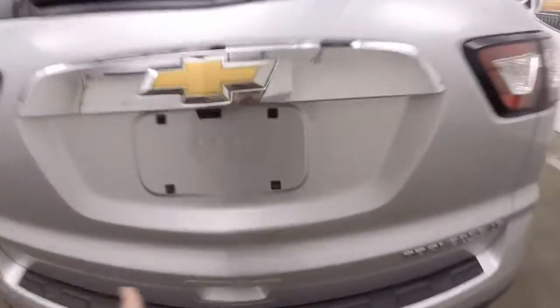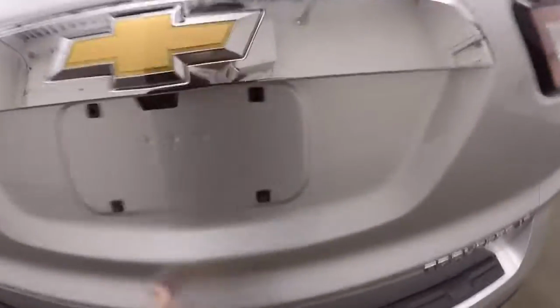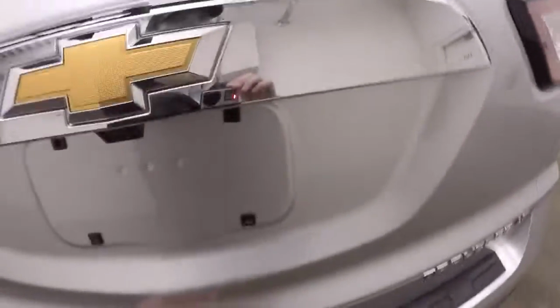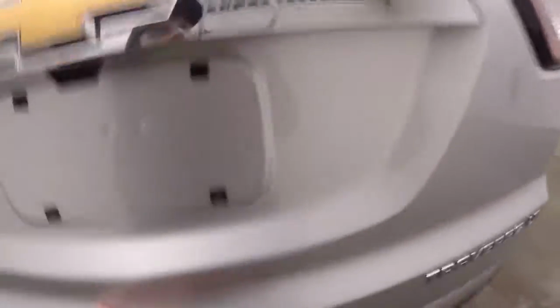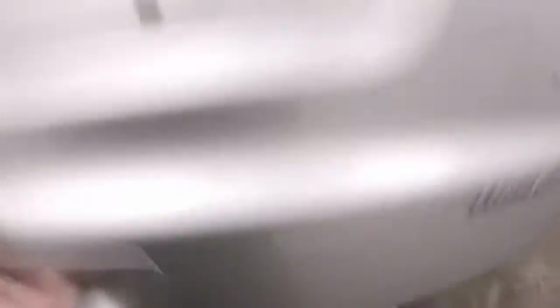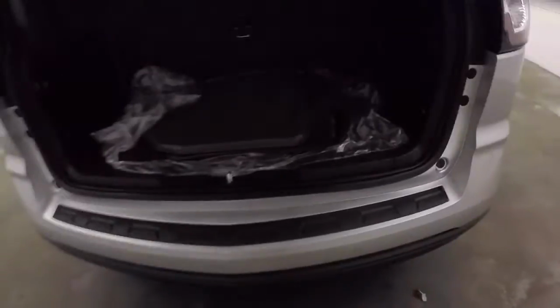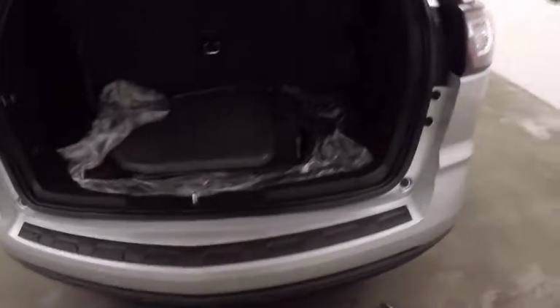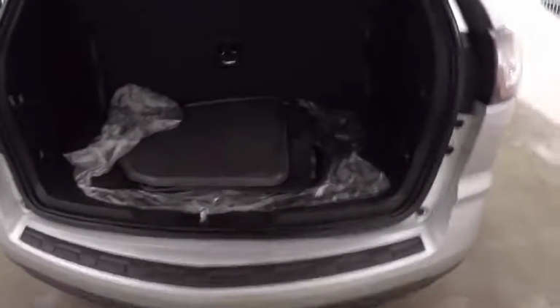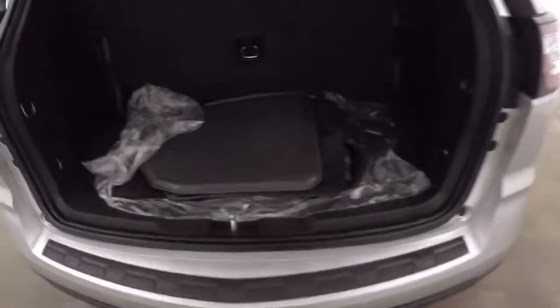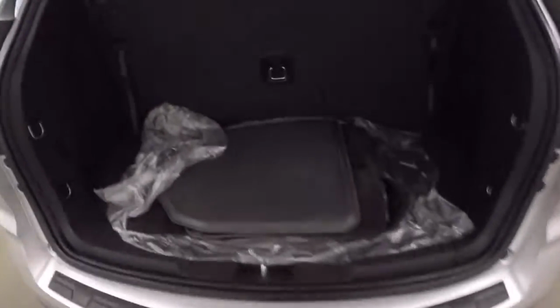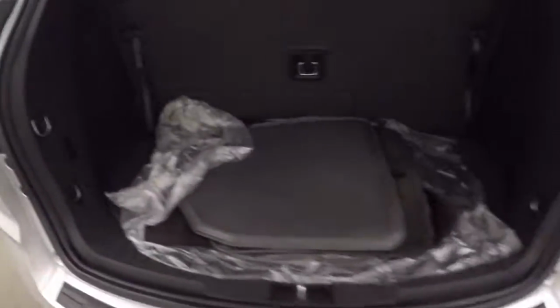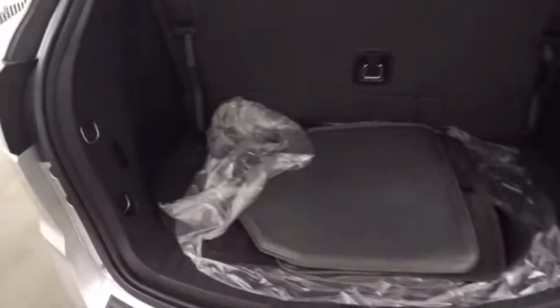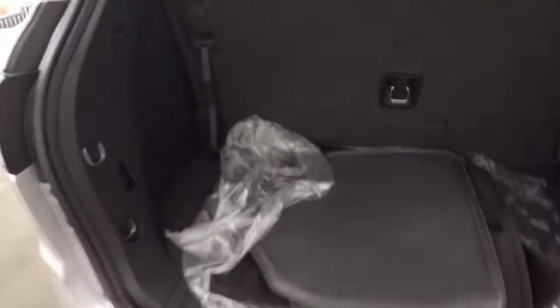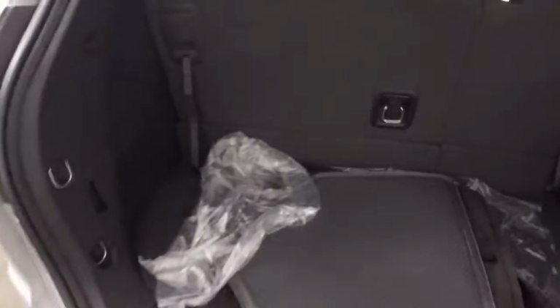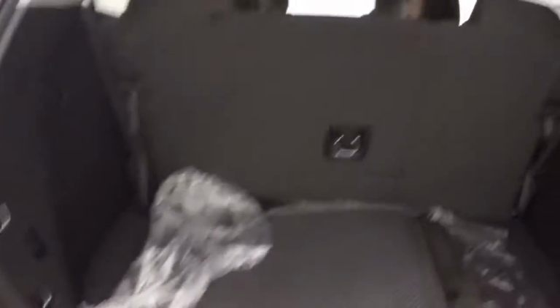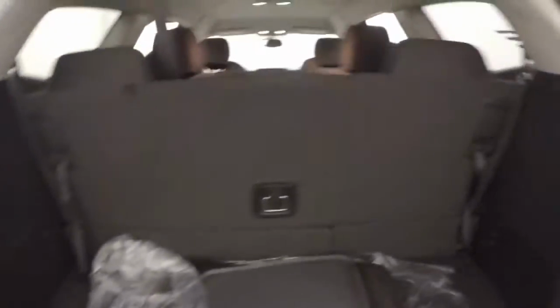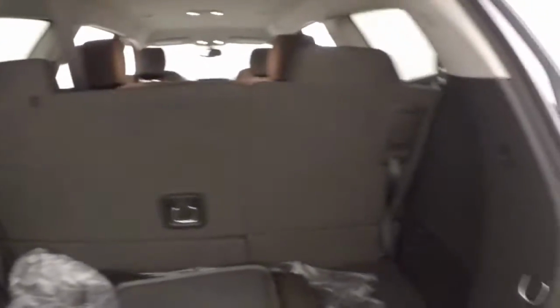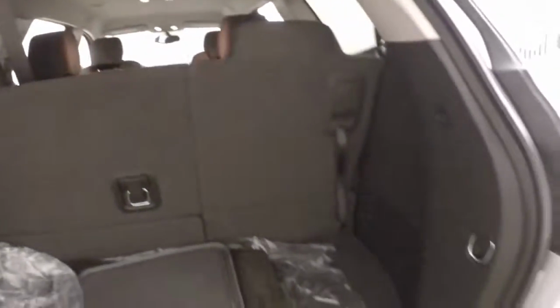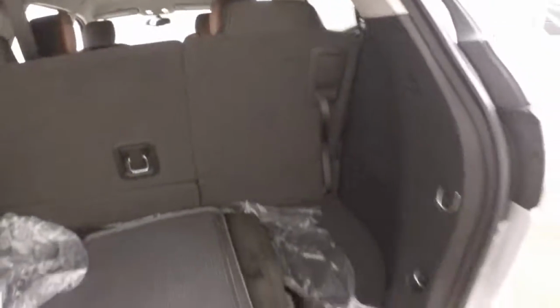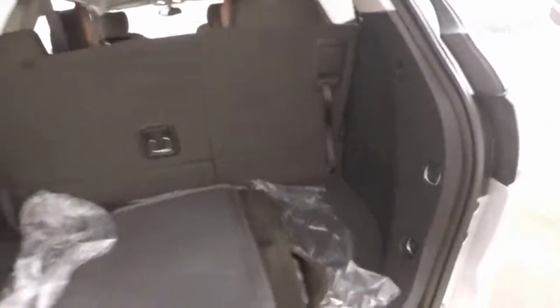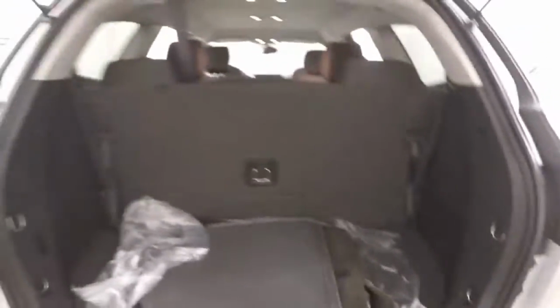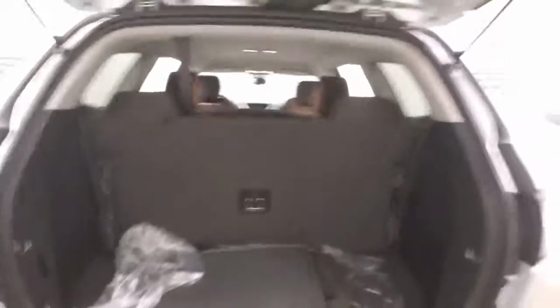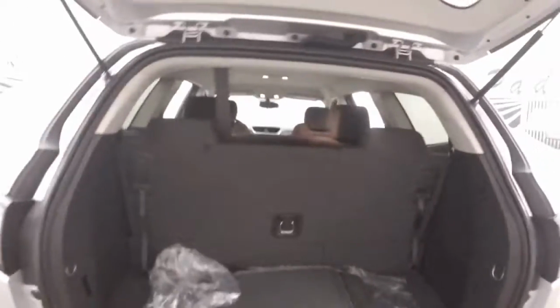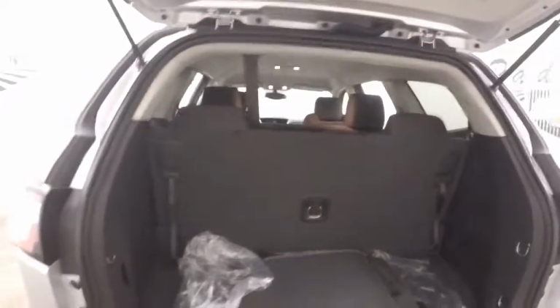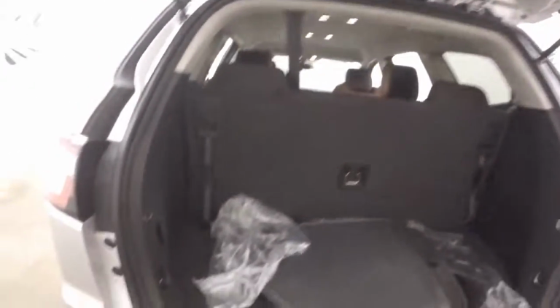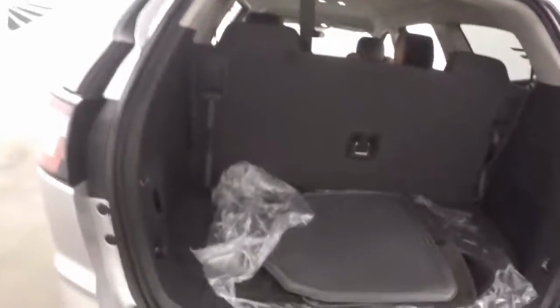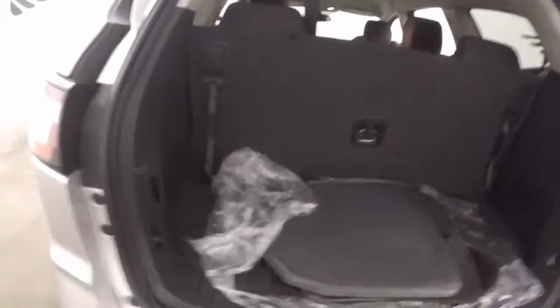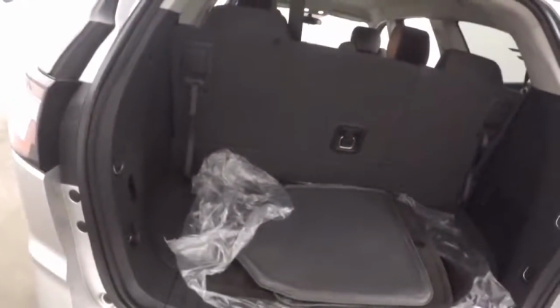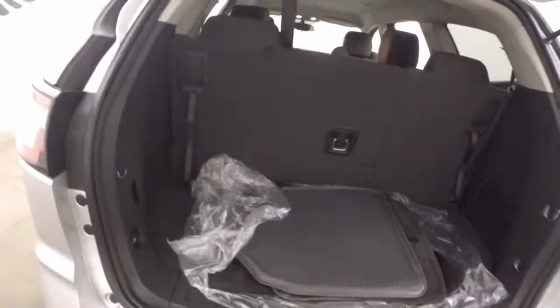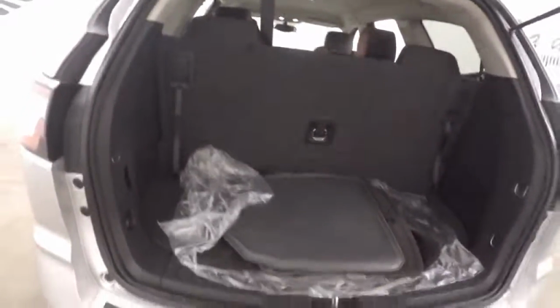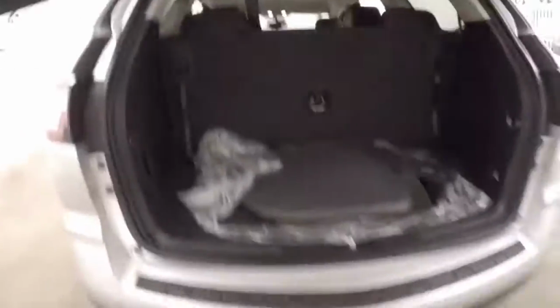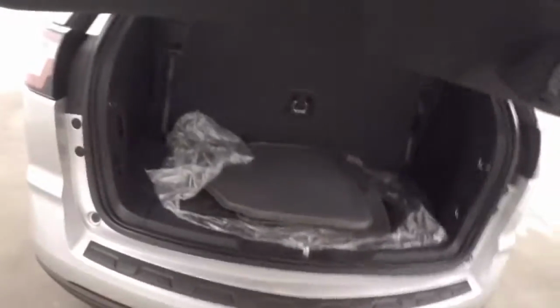Let's go look in the back. Third row seating is up. Put the third row seating down and you more than double your cargo space — though there's still plenty as it is right now.